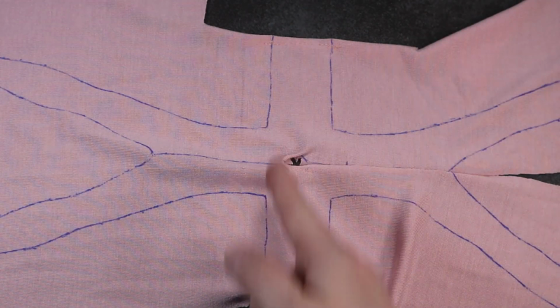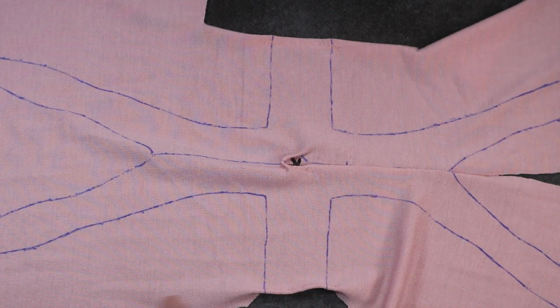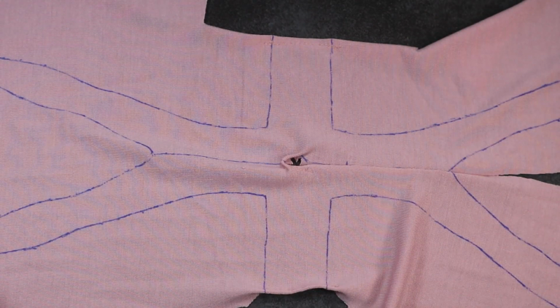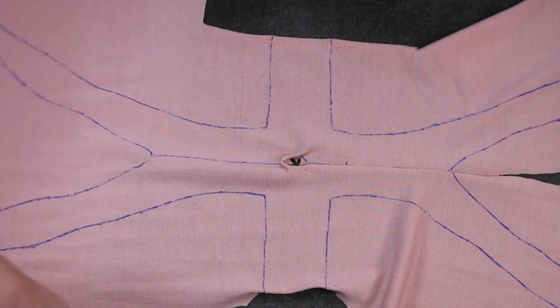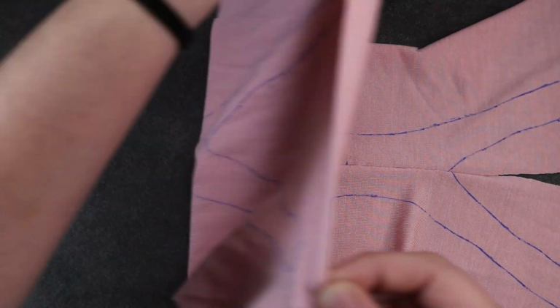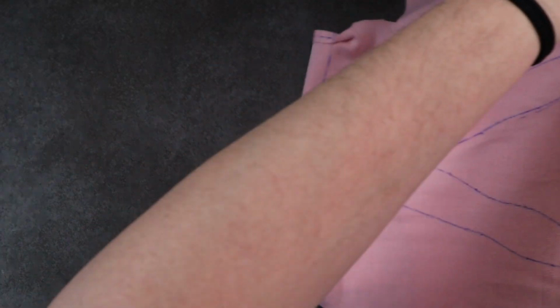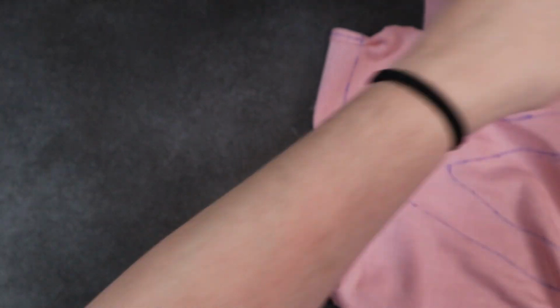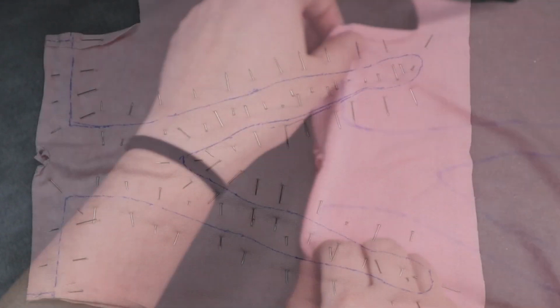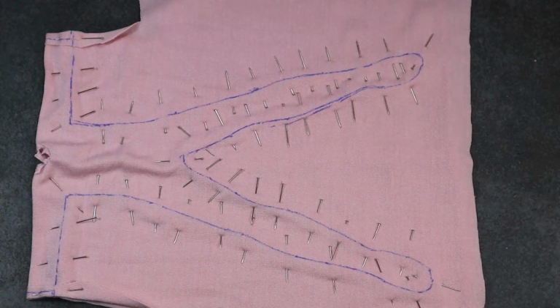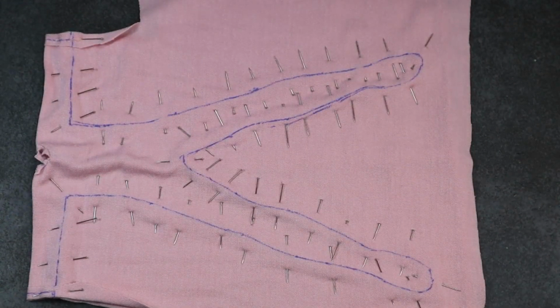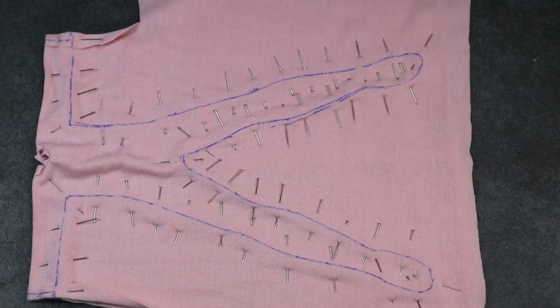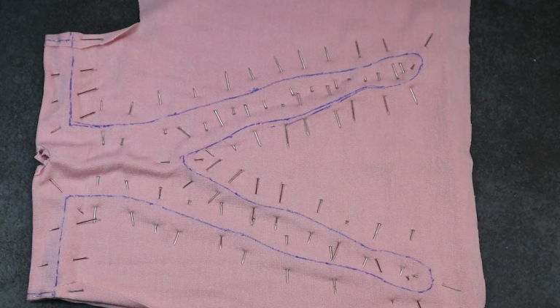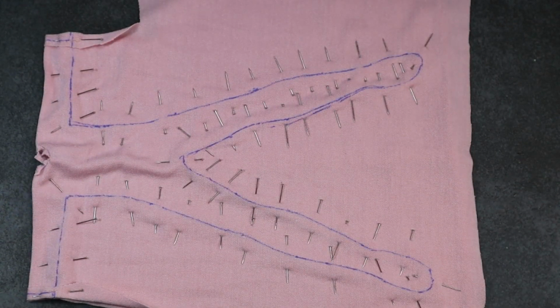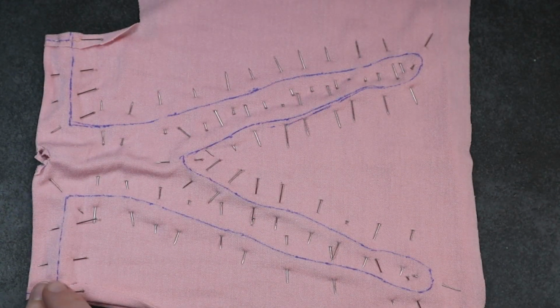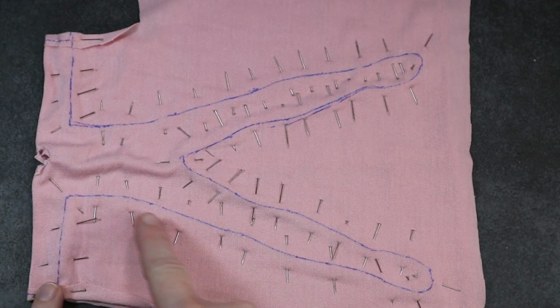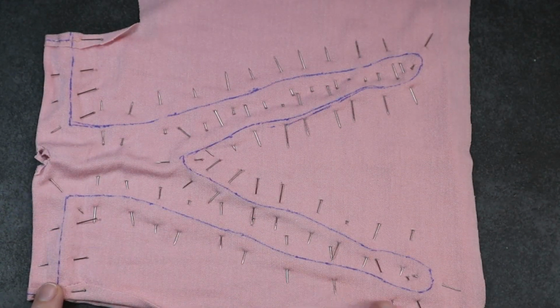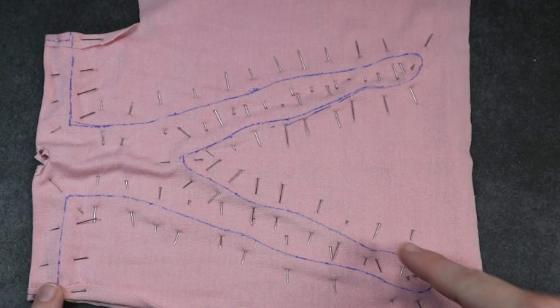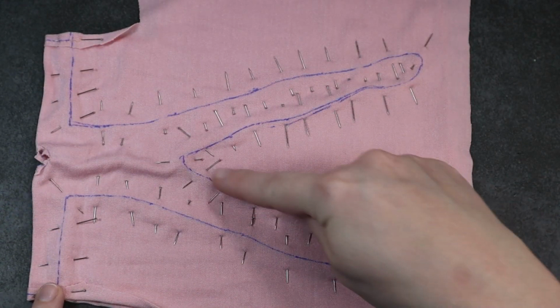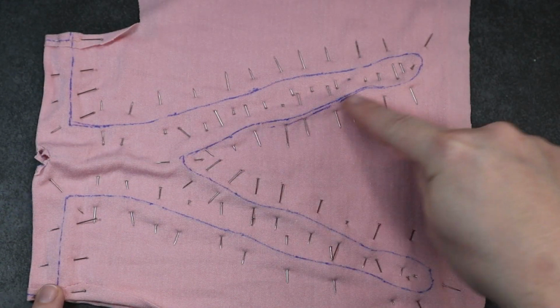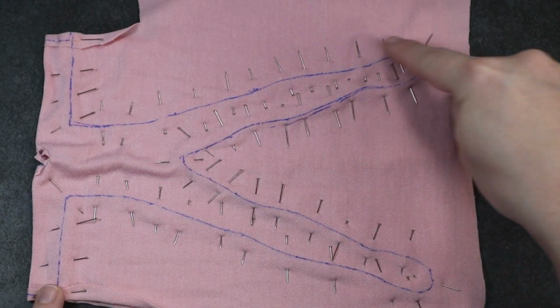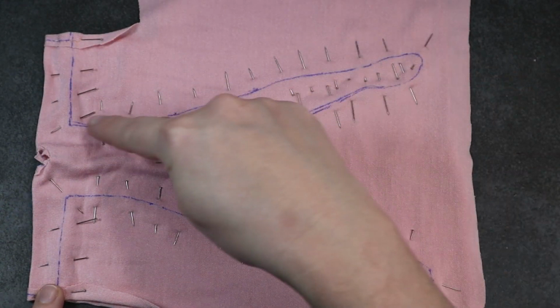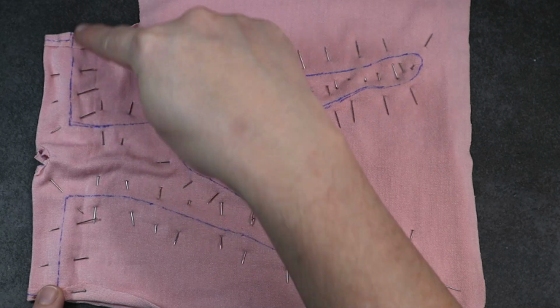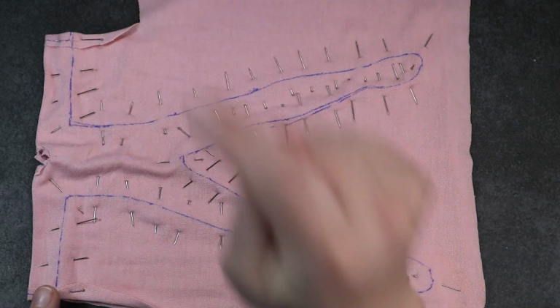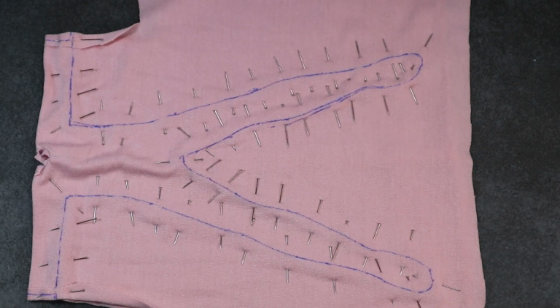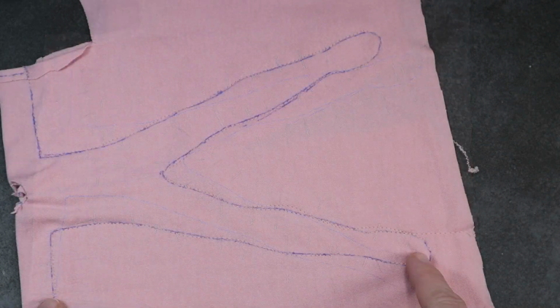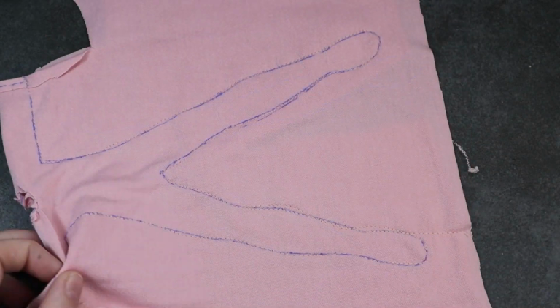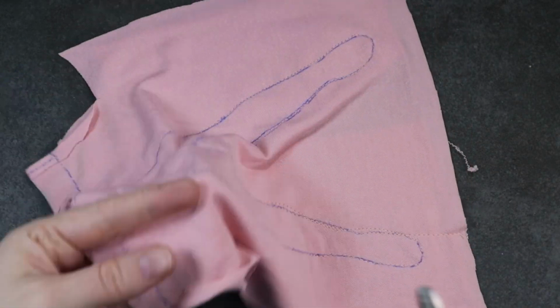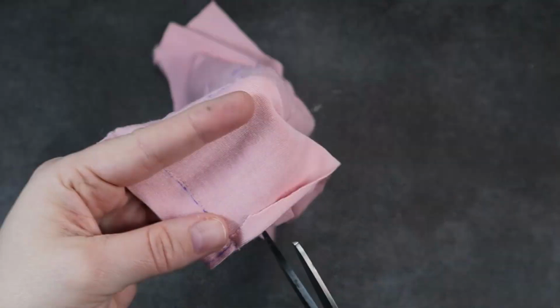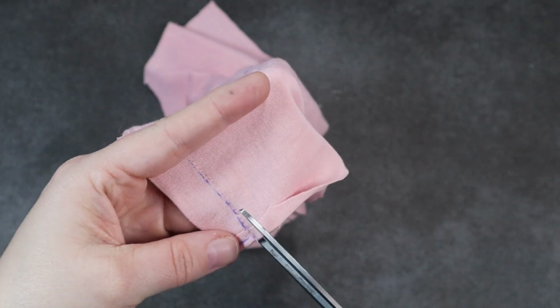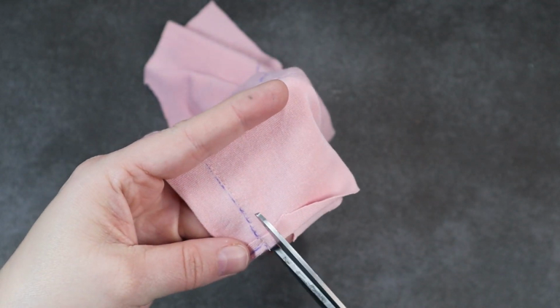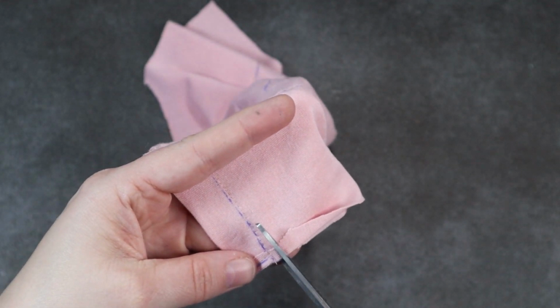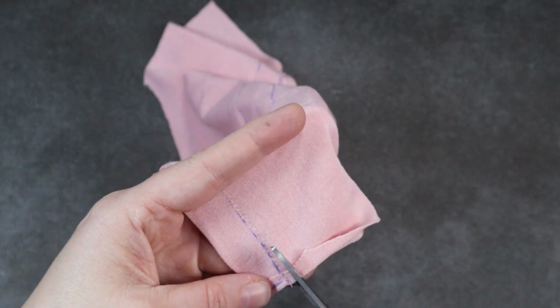Now I fold the bodysuit in half and I match all of the seam lines up and pin it all together until it looks like a pin cushion. Then I just sew and follow along the lines. After I've sewed all that down, I can start trimming the side seams.